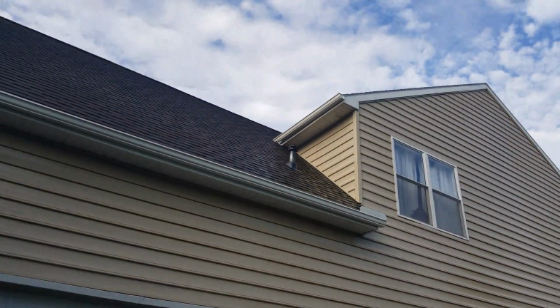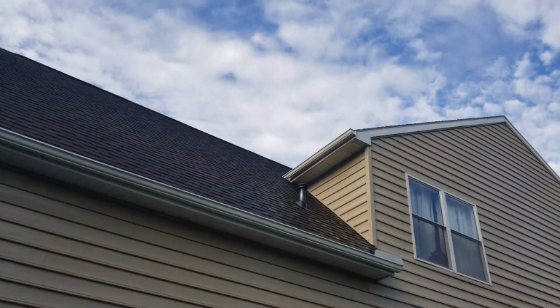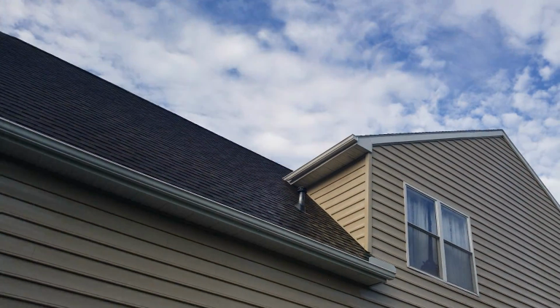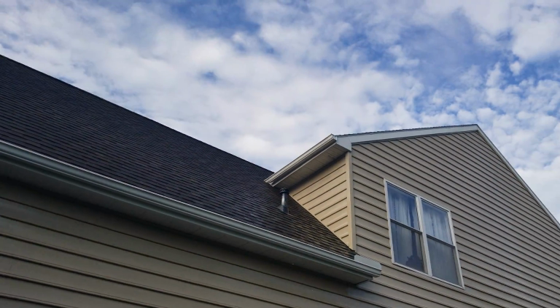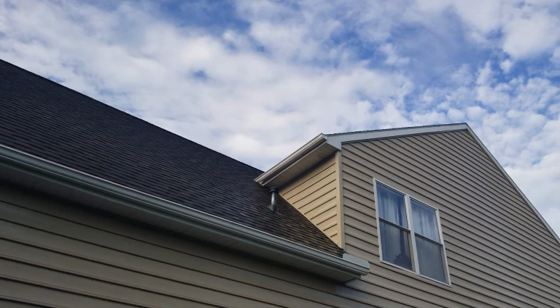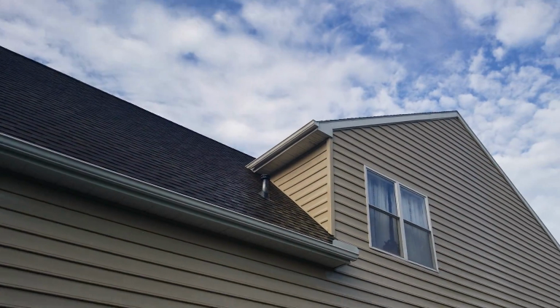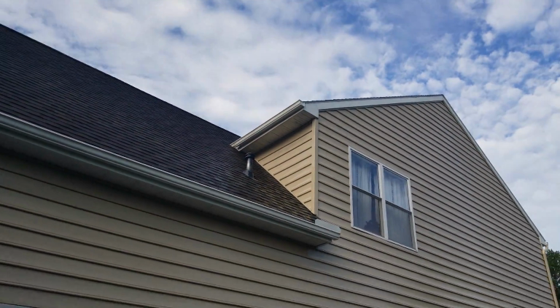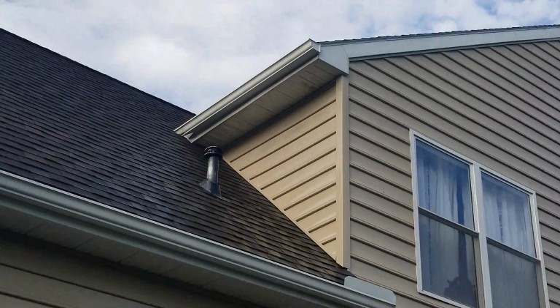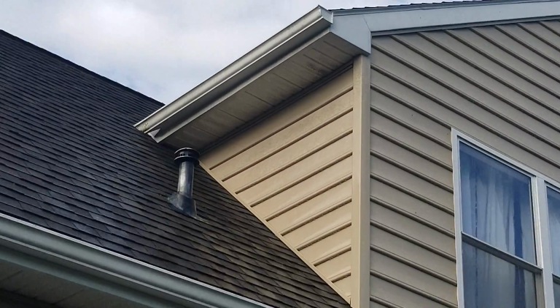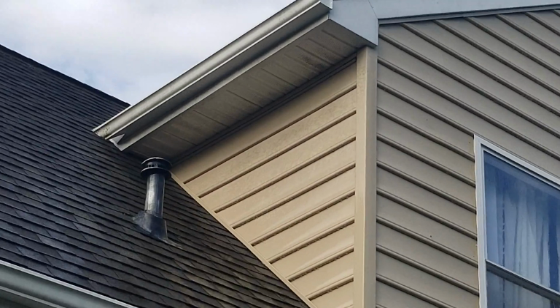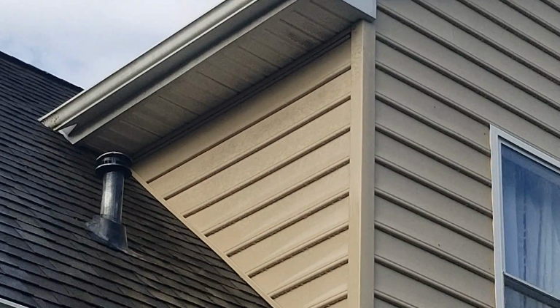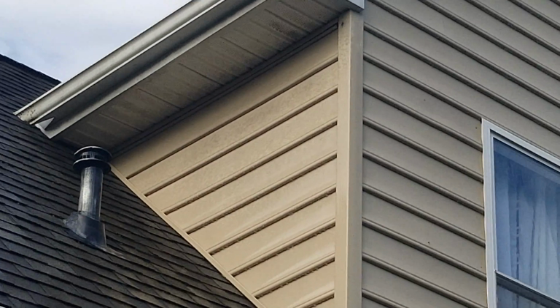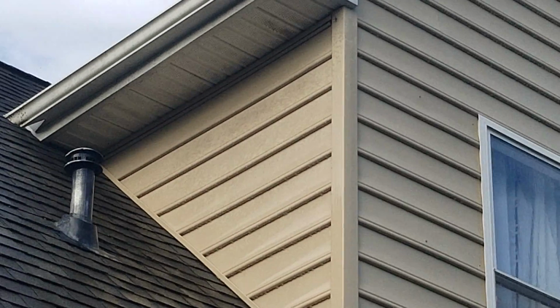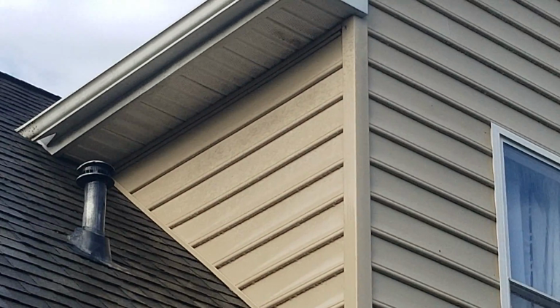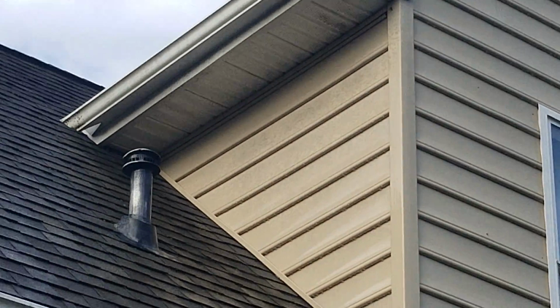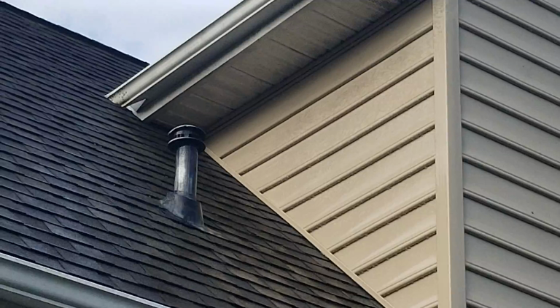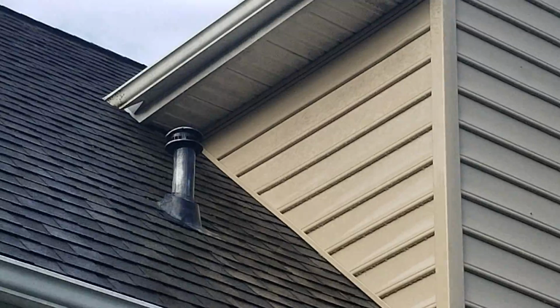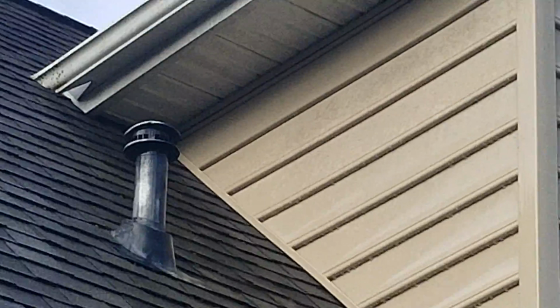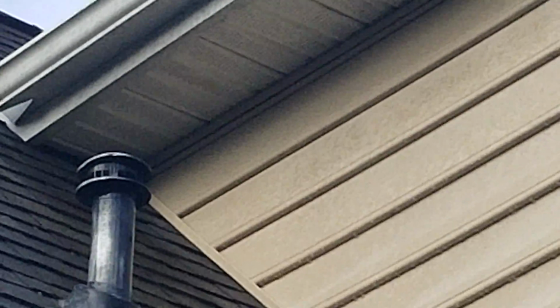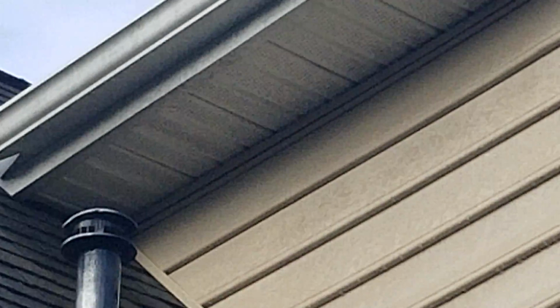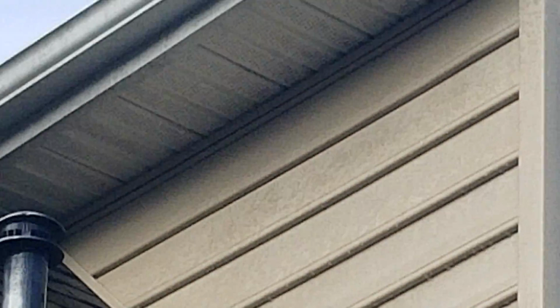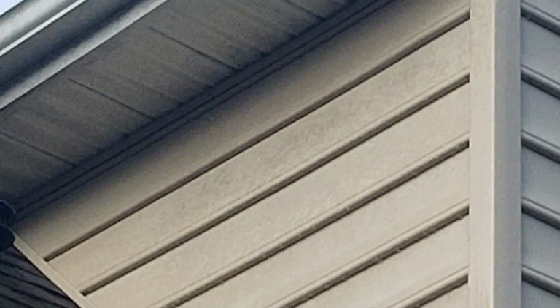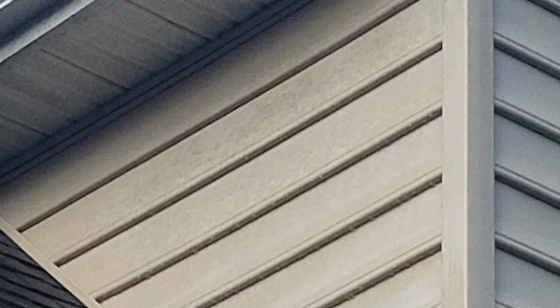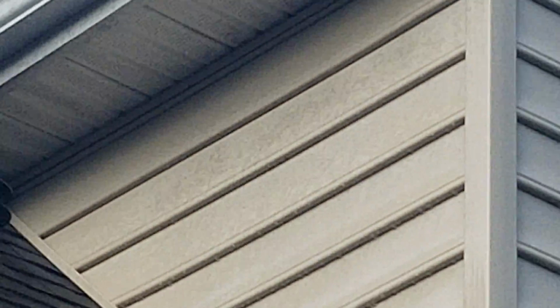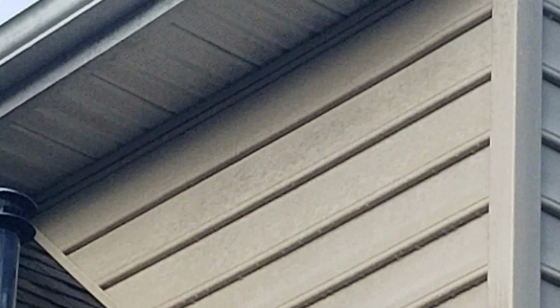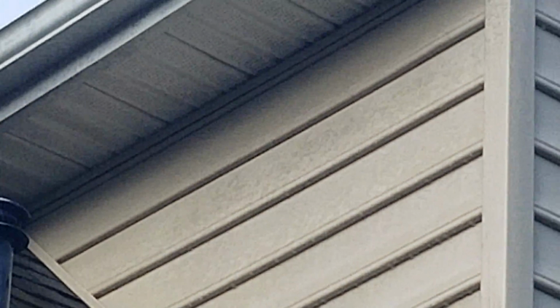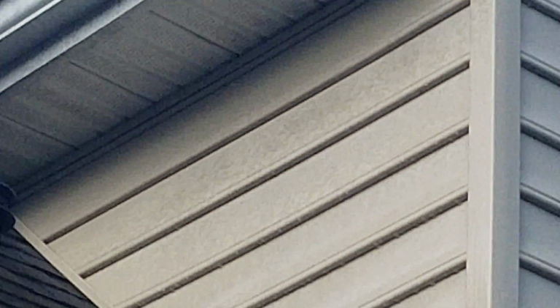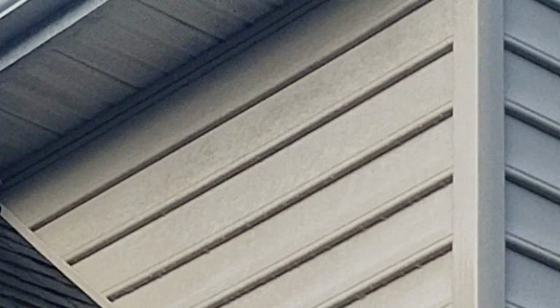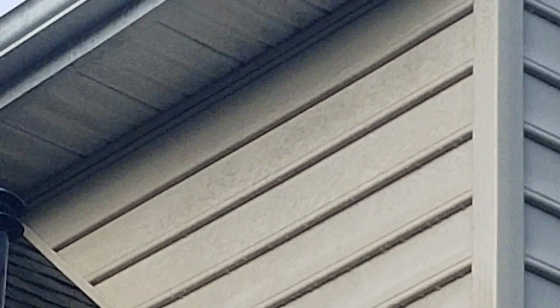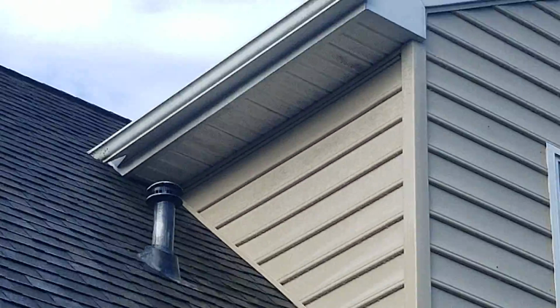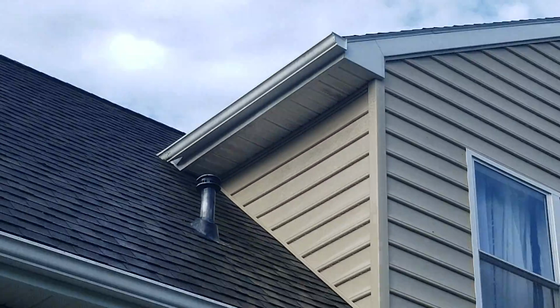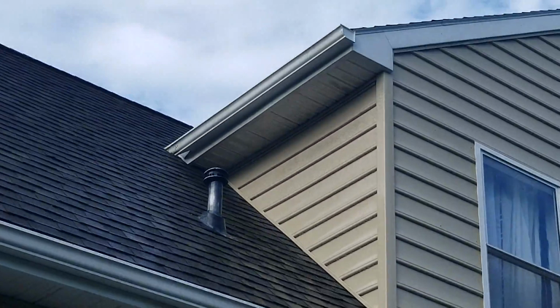Now you can see actually a little bit more up there where I didn't fully soak it, but we would have switched to a shooter tip and been able to get all that.